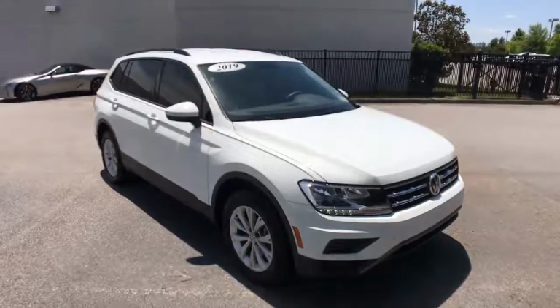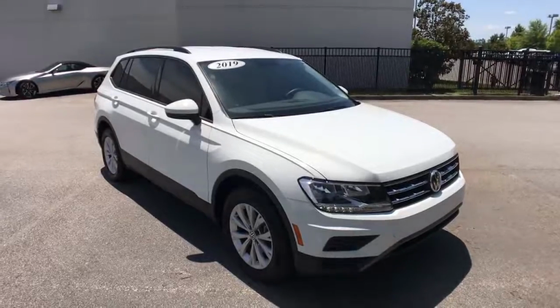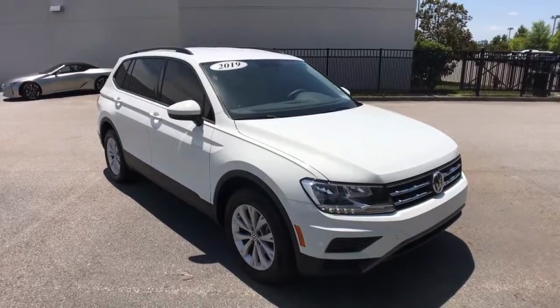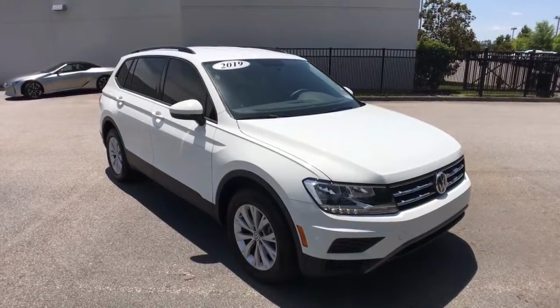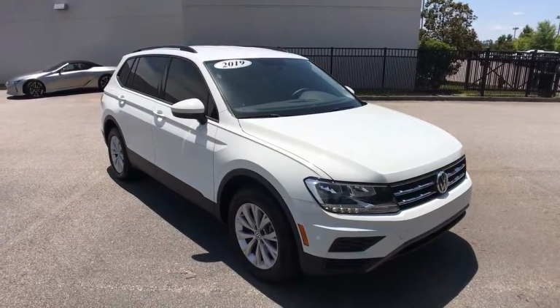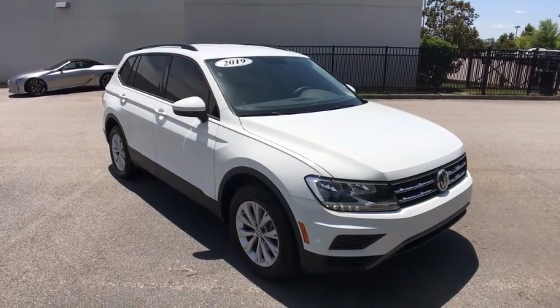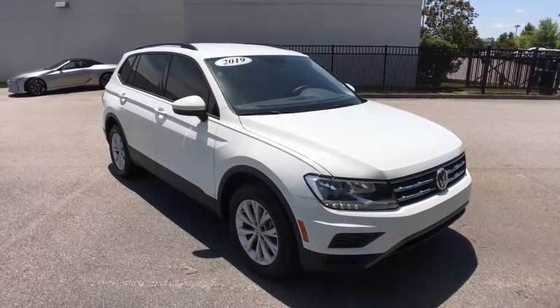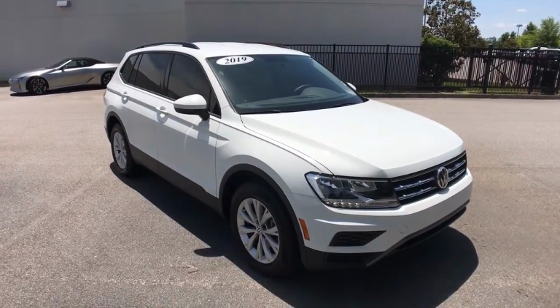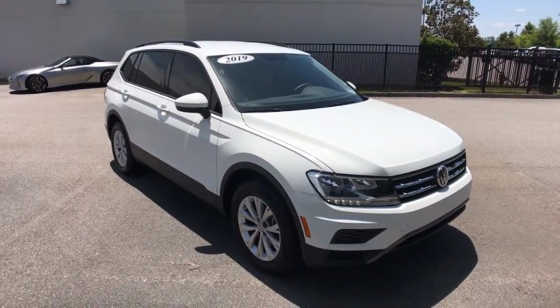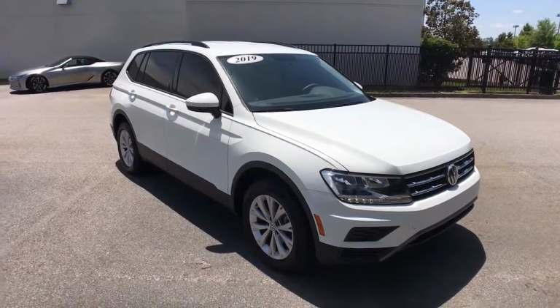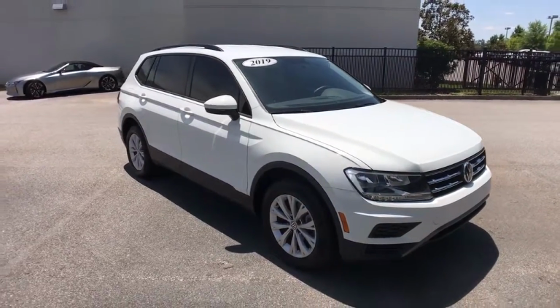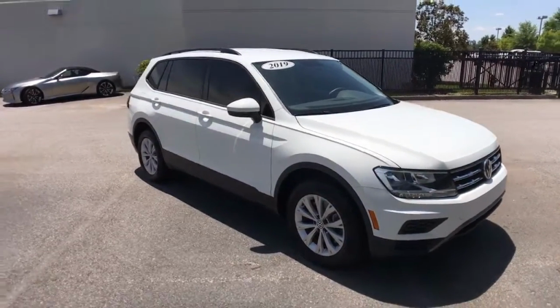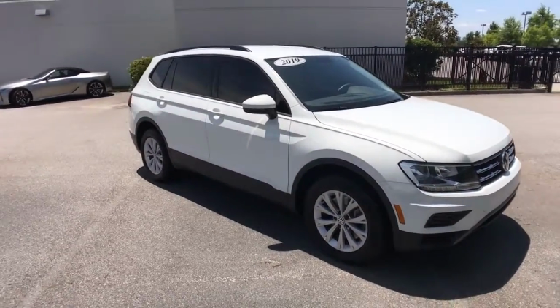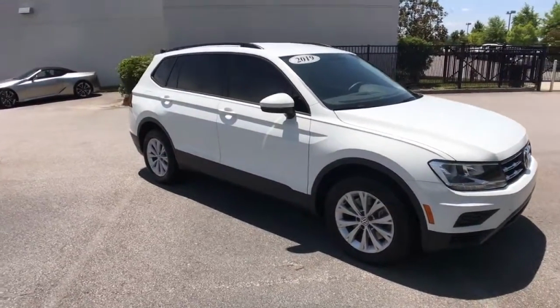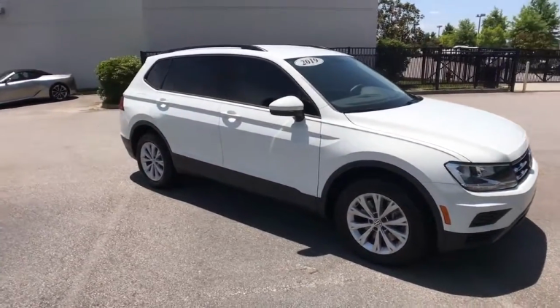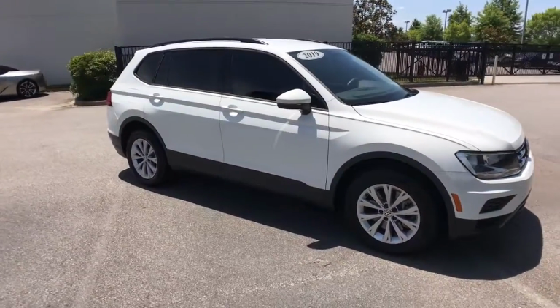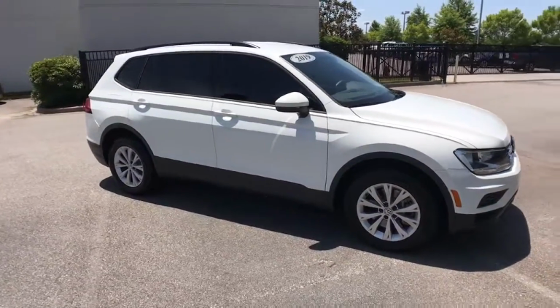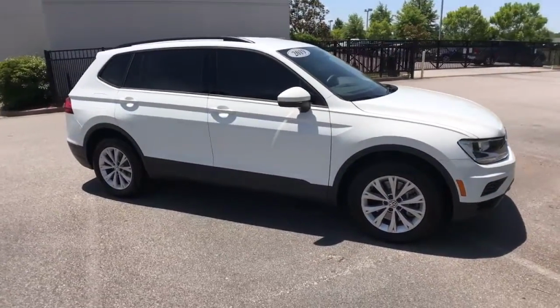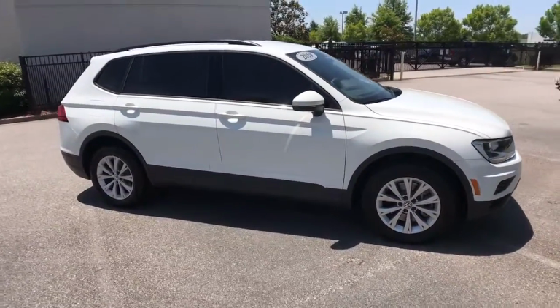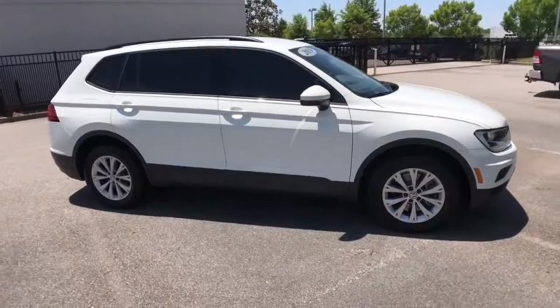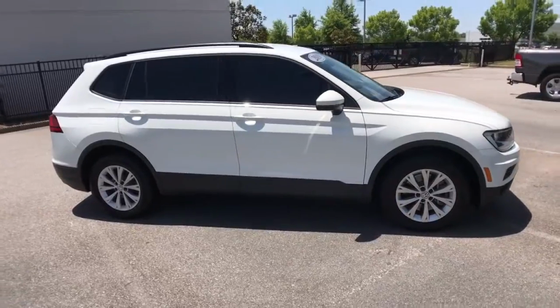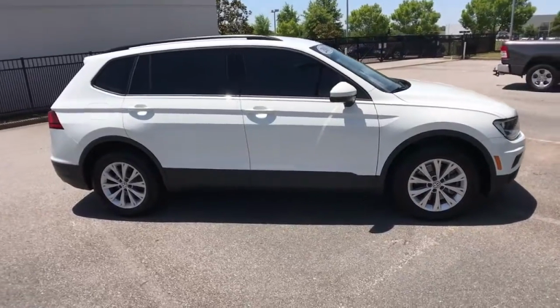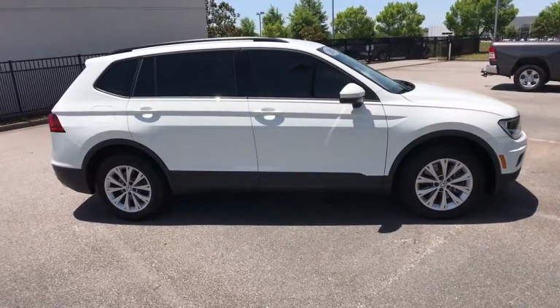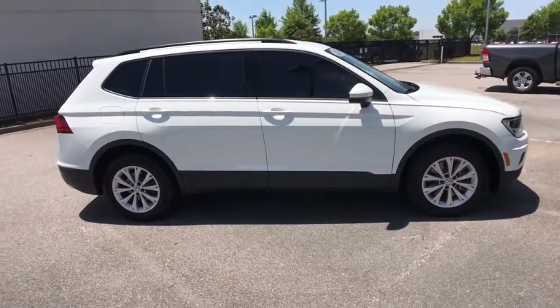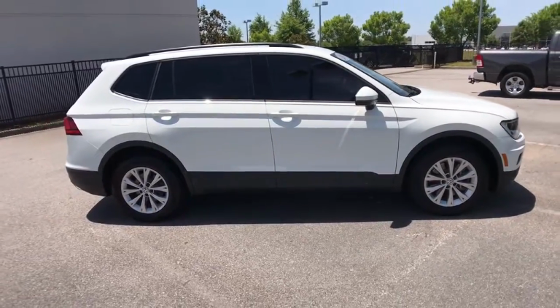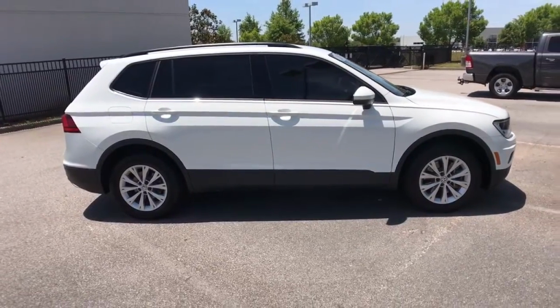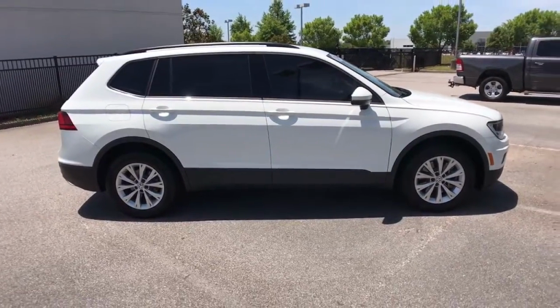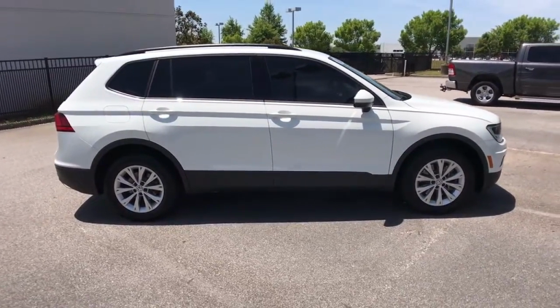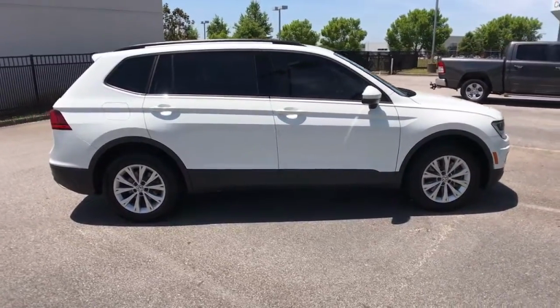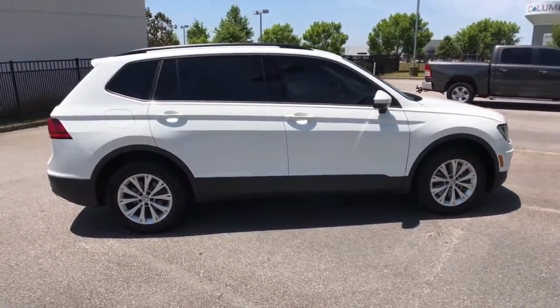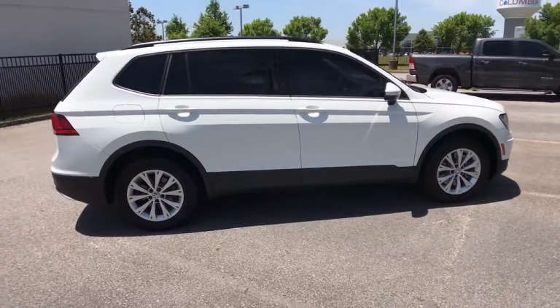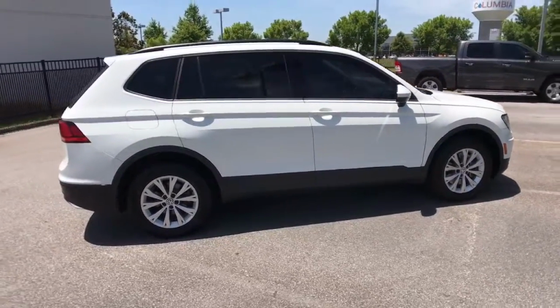Get into the 2019 Volkswagen Tiguan. This vehicle is an outstanding buy with fewer than 10,000 miles on the odometer.